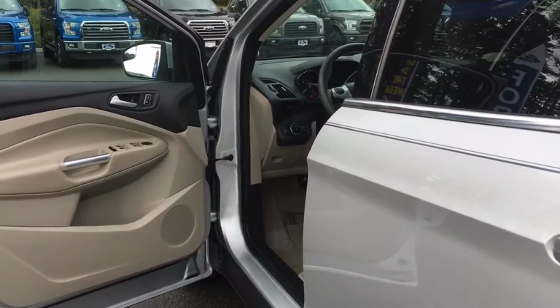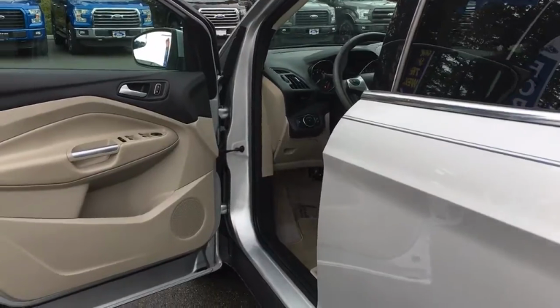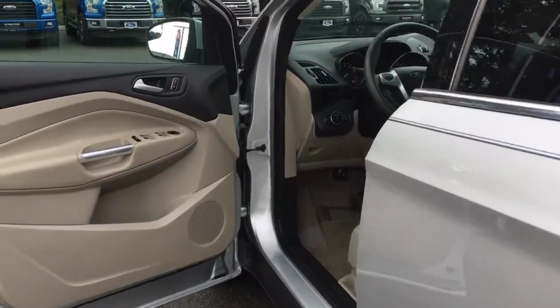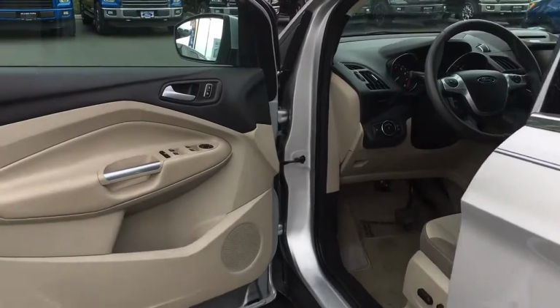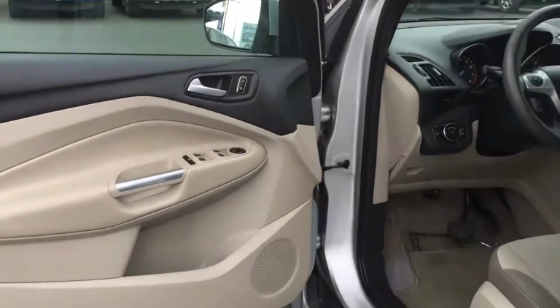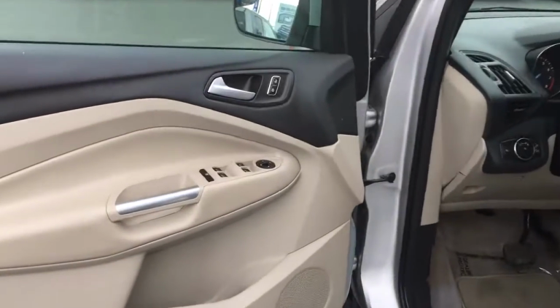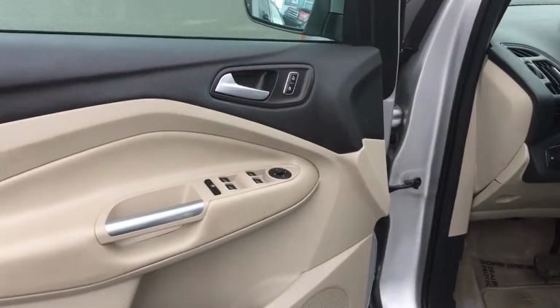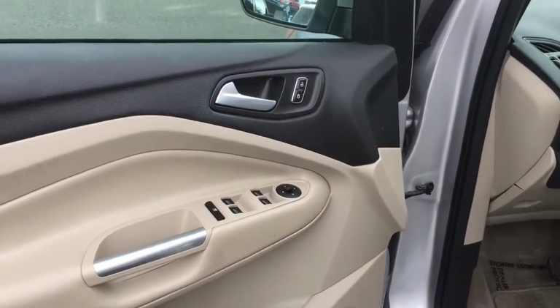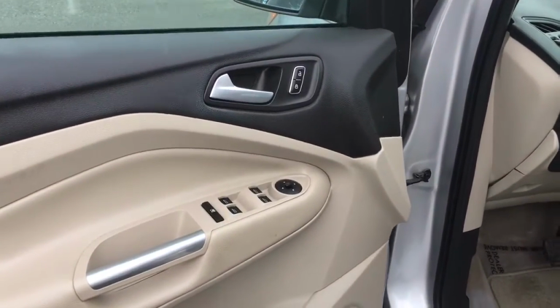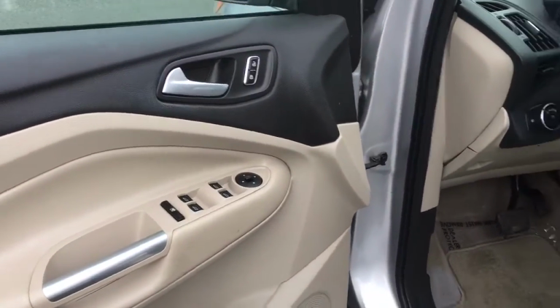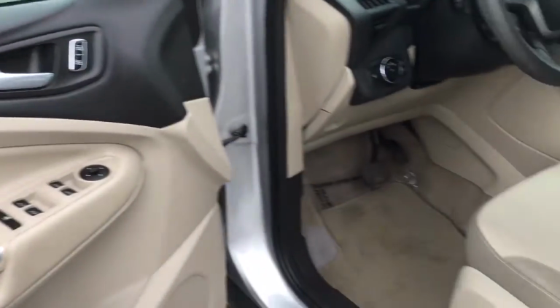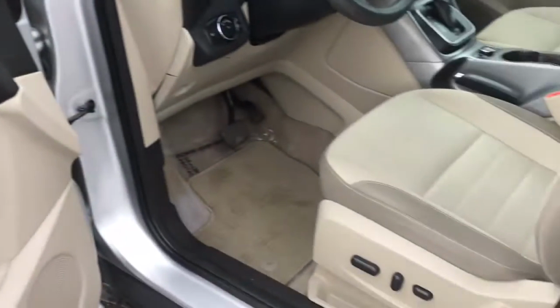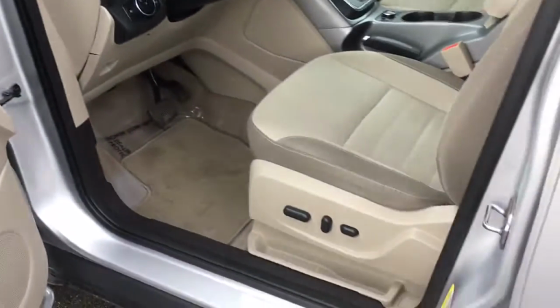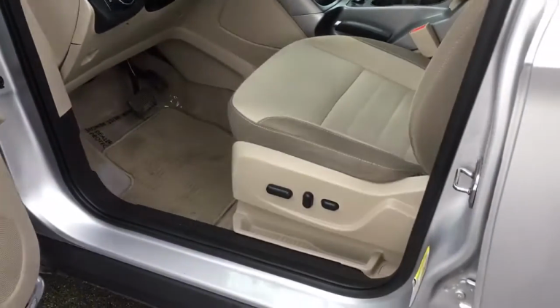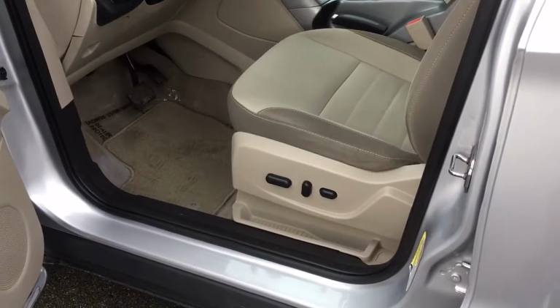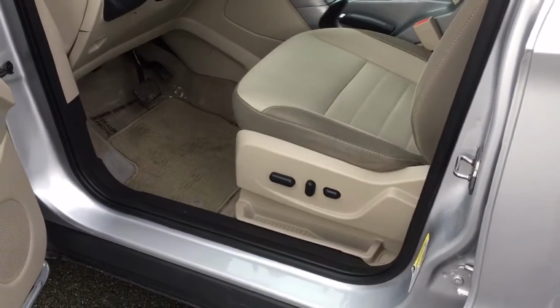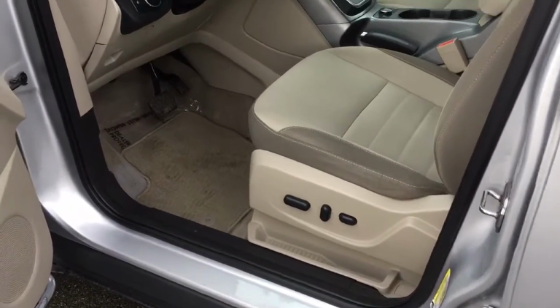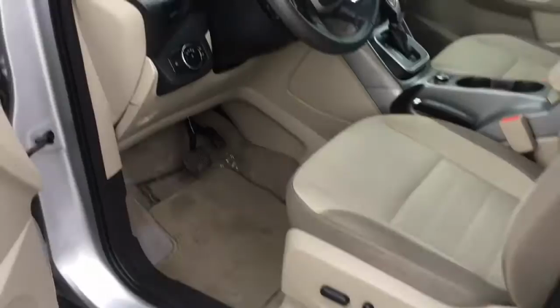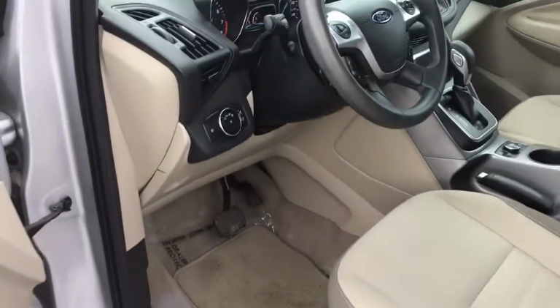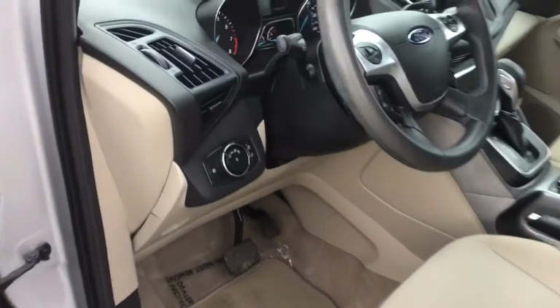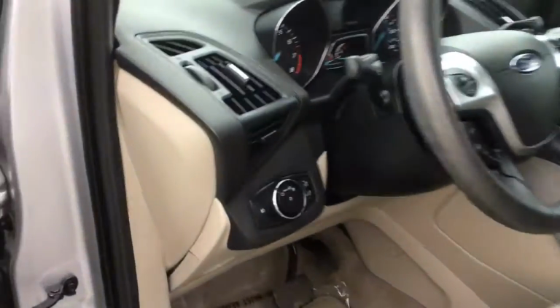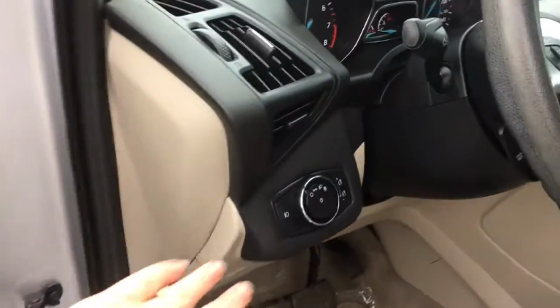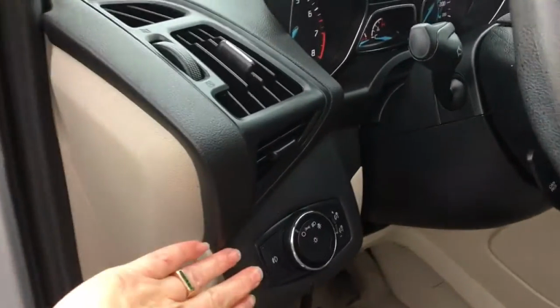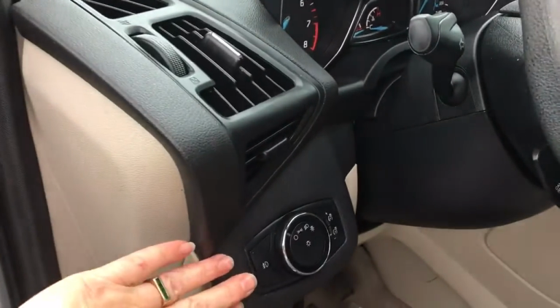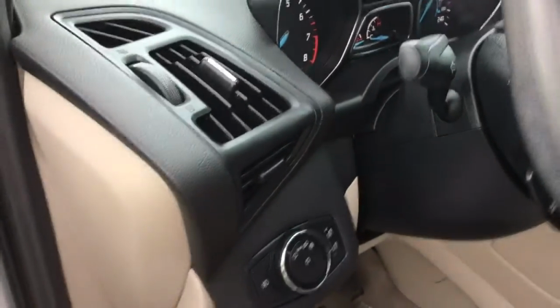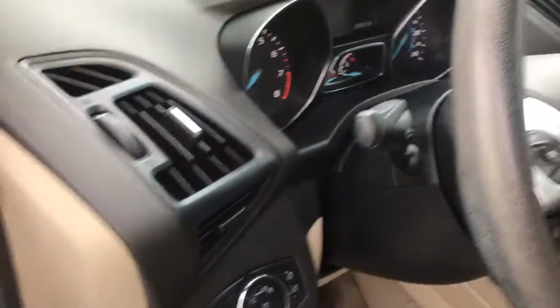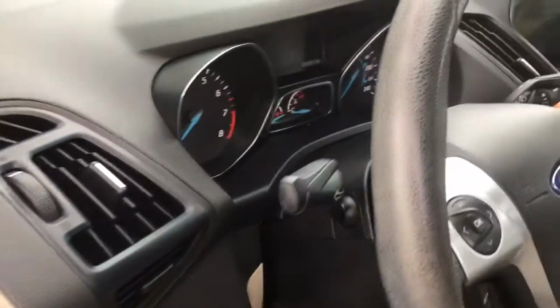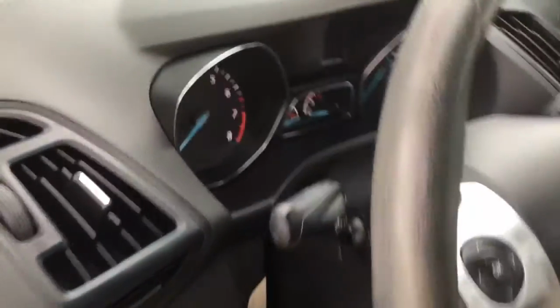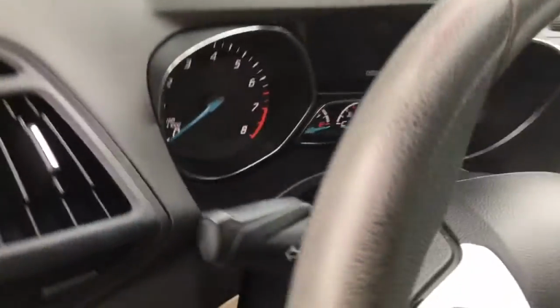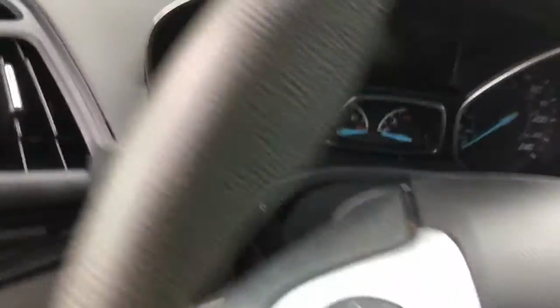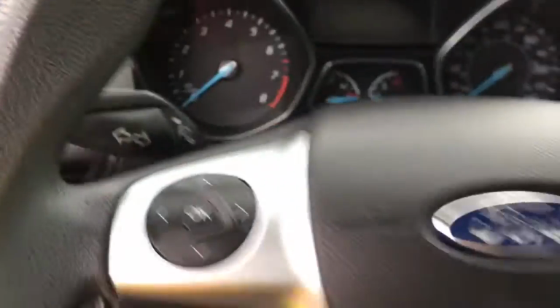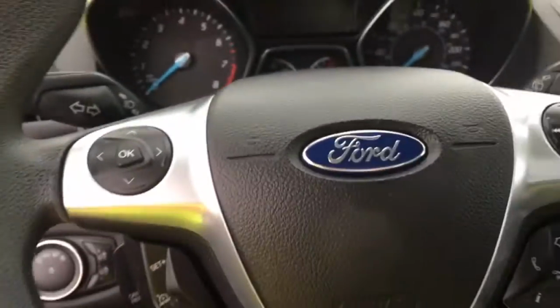Storage and speakers in the door, as well as power locks, windows and mirrors. Your driver's seat is powered with lumbar. Your lighting controls are located here and your steering wheel can tilt and telescope.